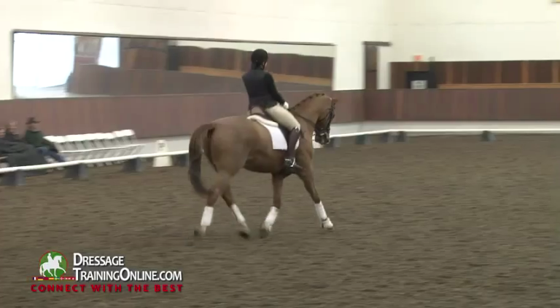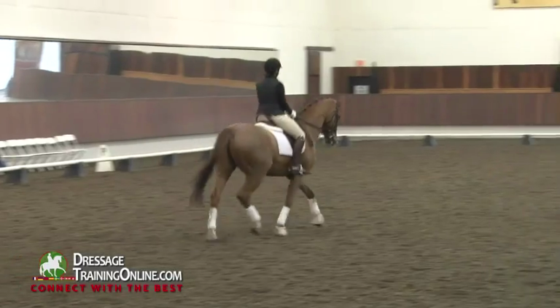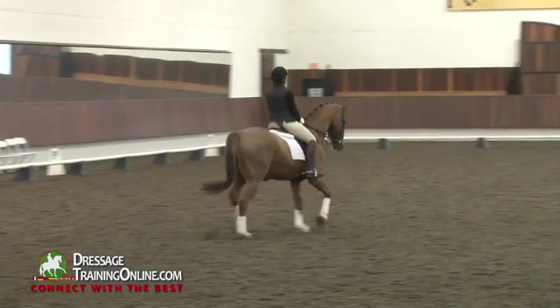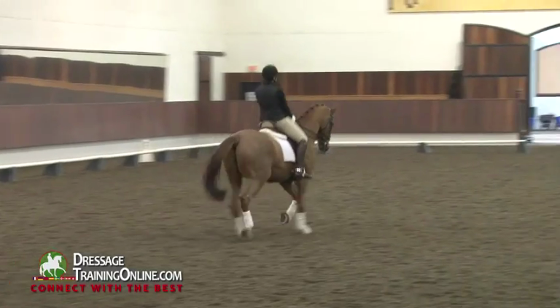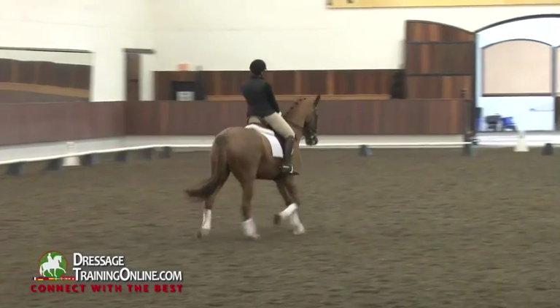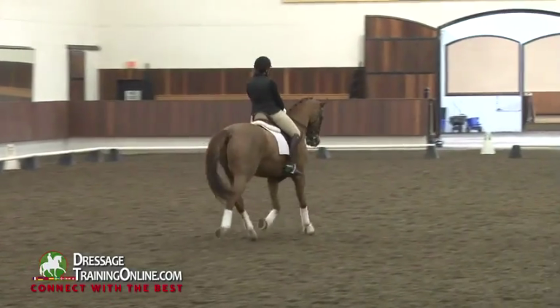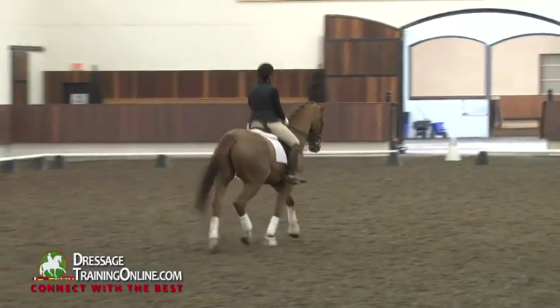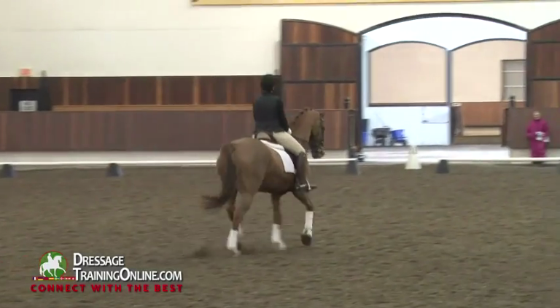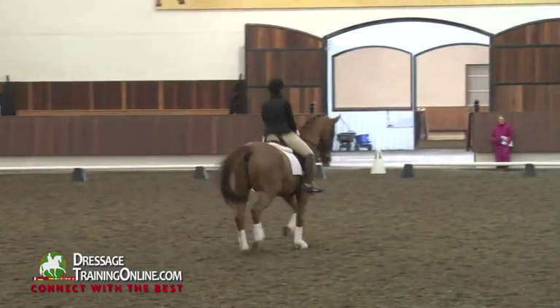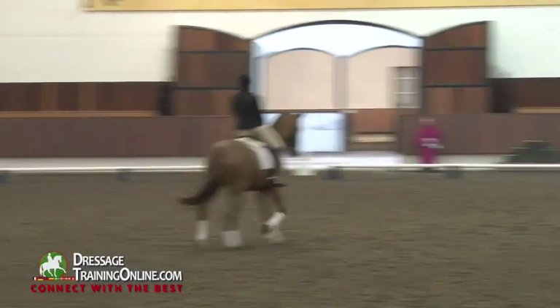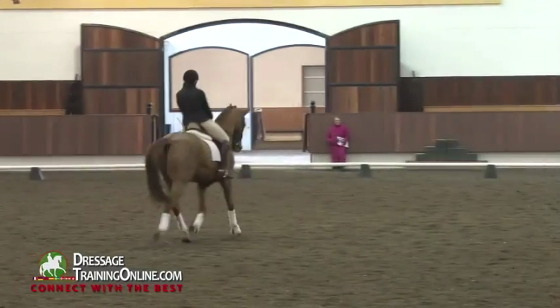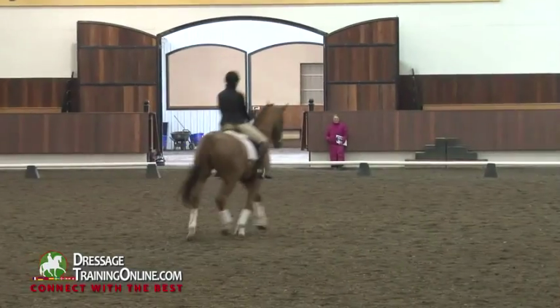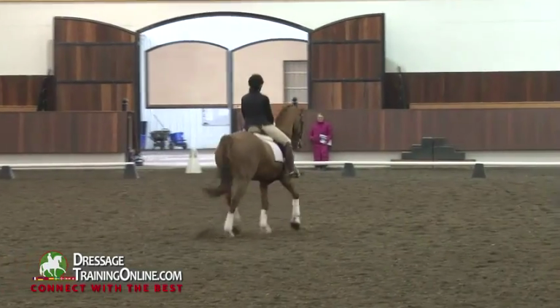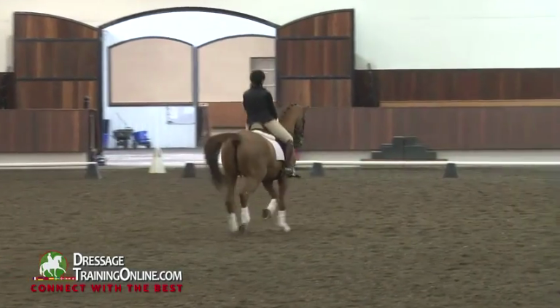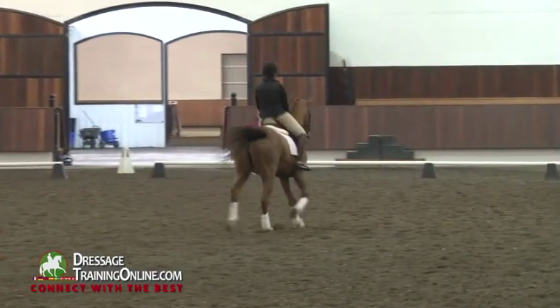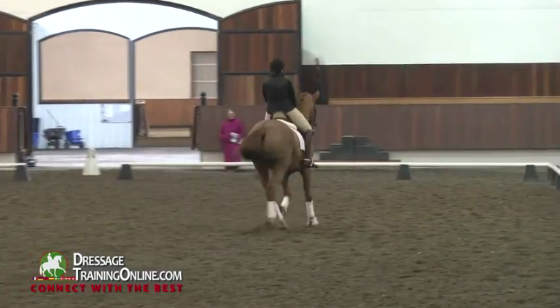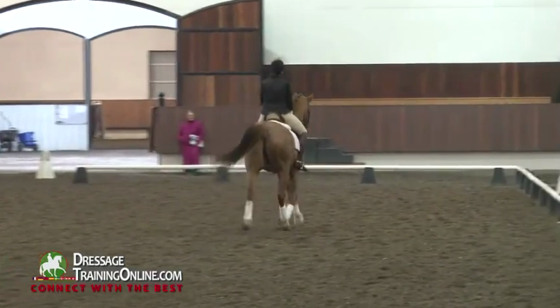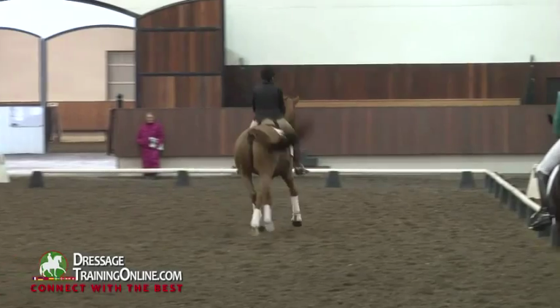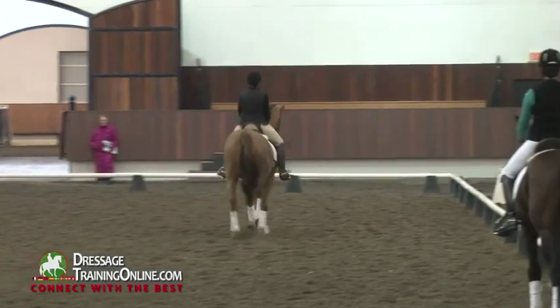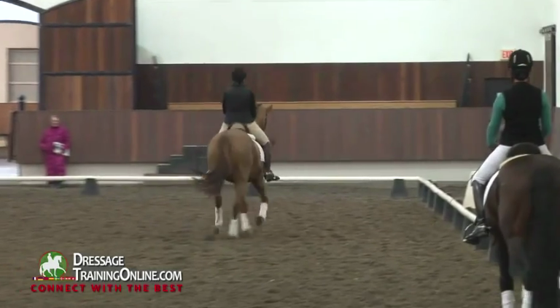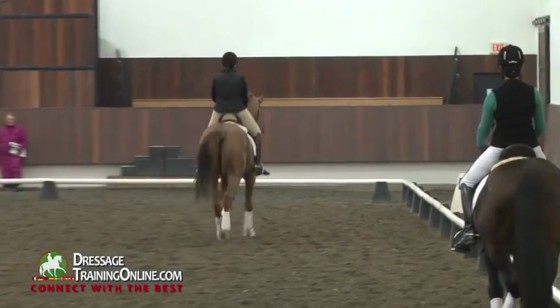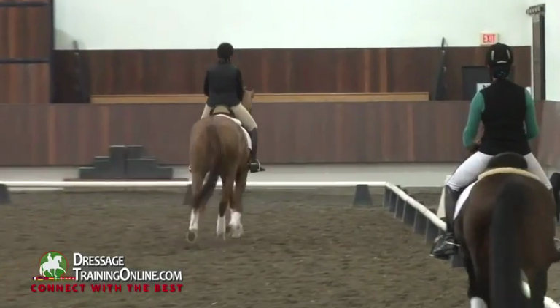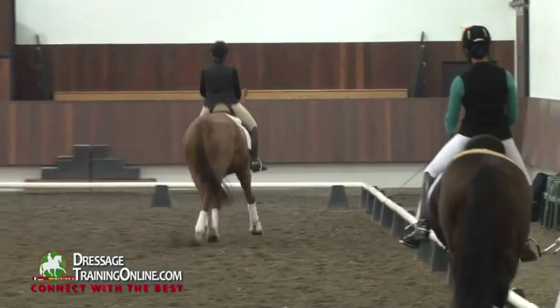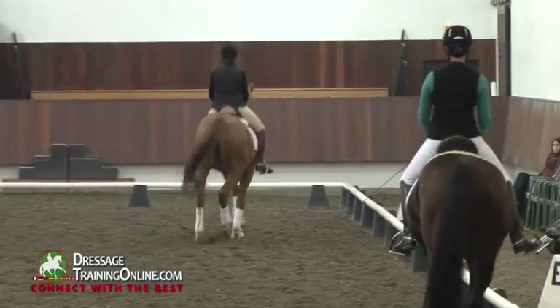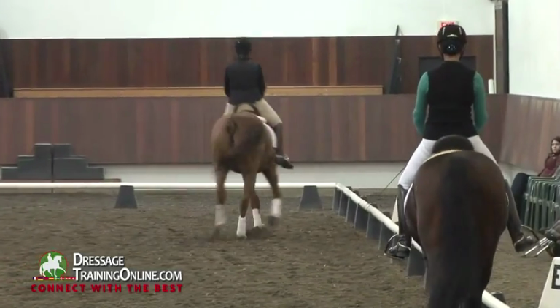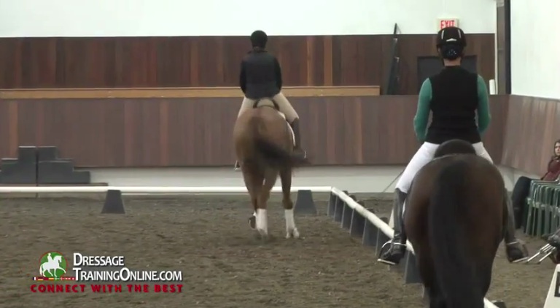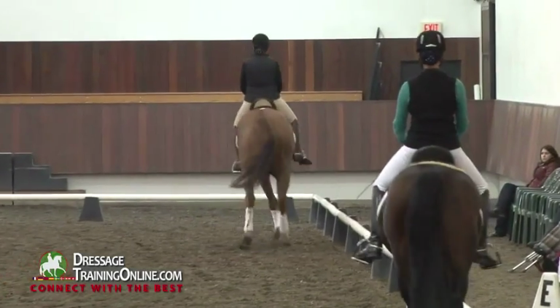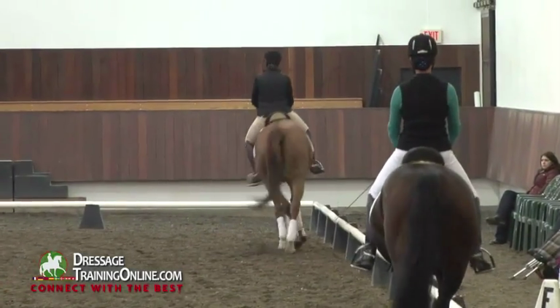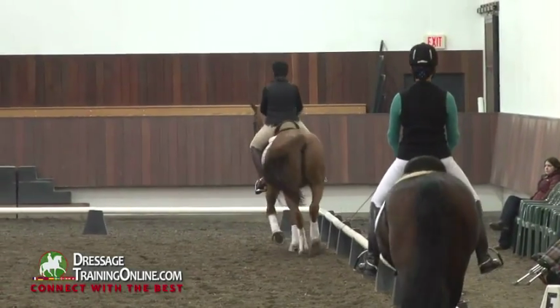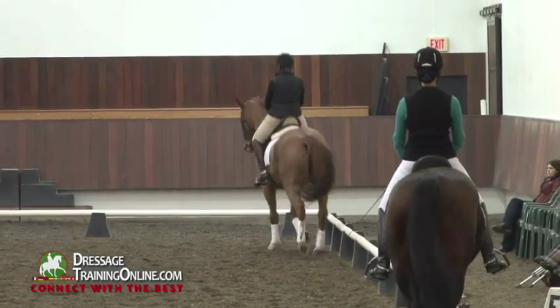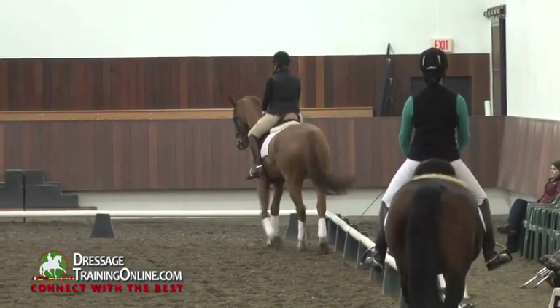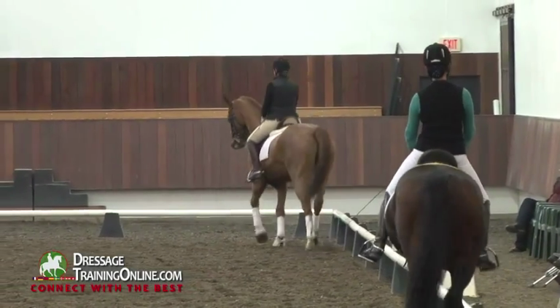Medium trot shows improved freedom, but the hind legs are escaping a bit out the back. 6.5.